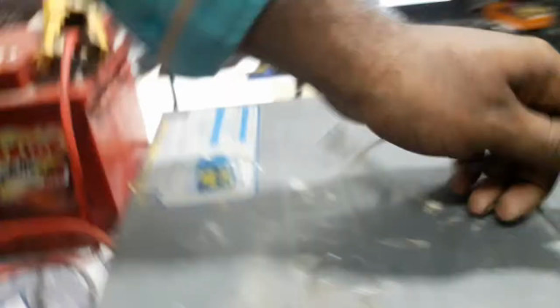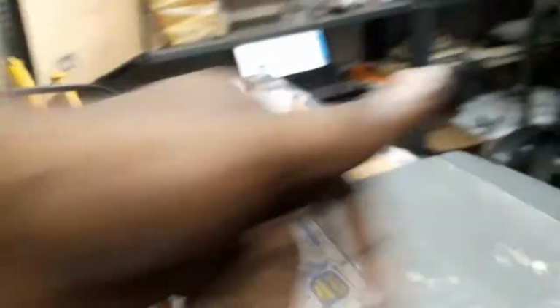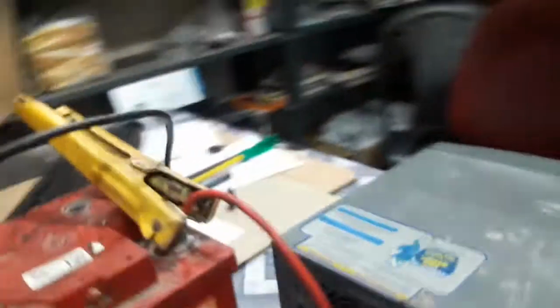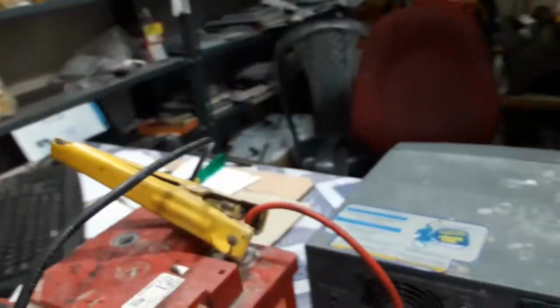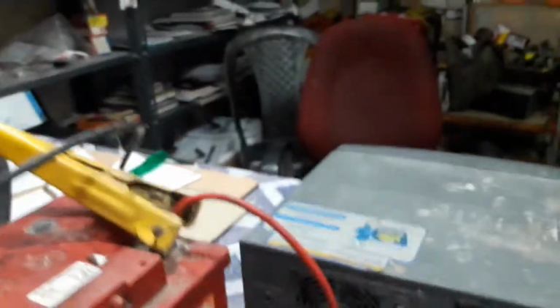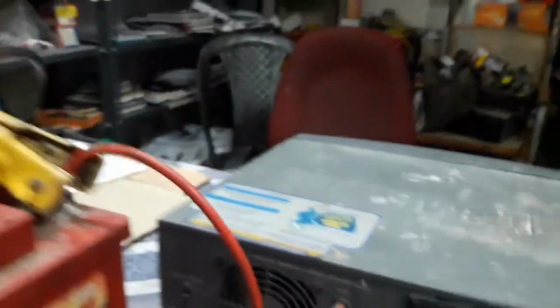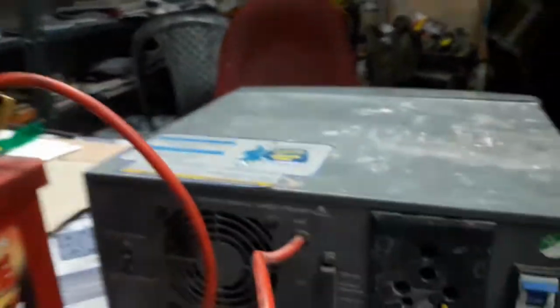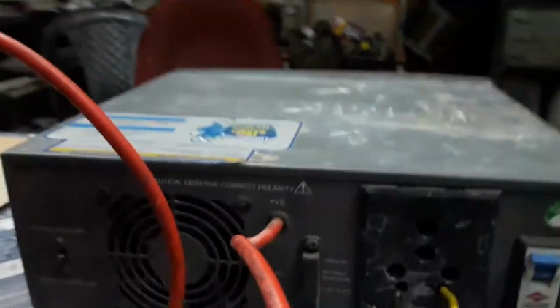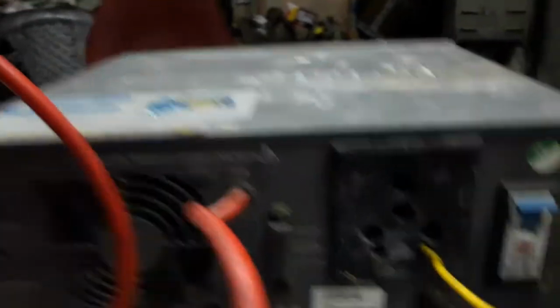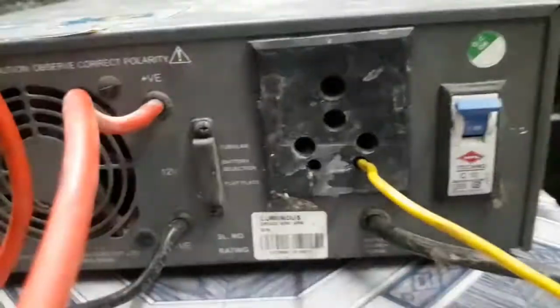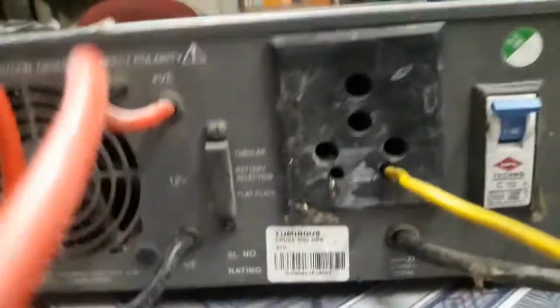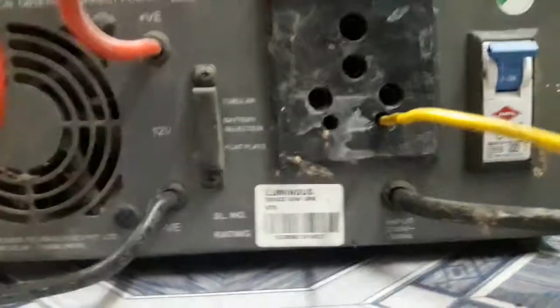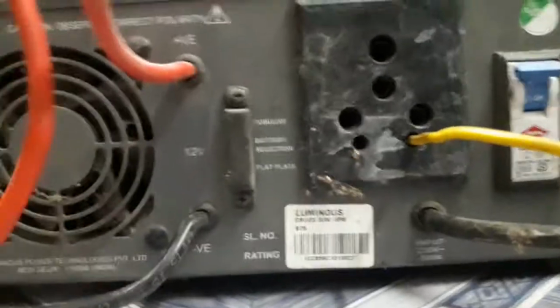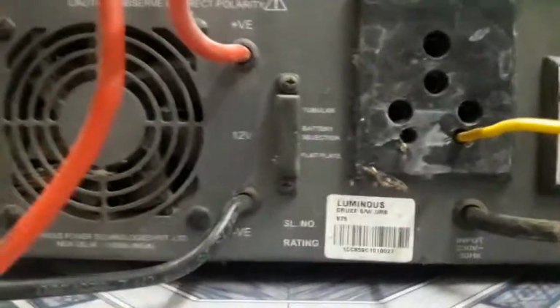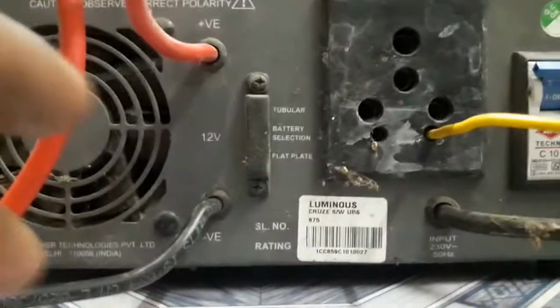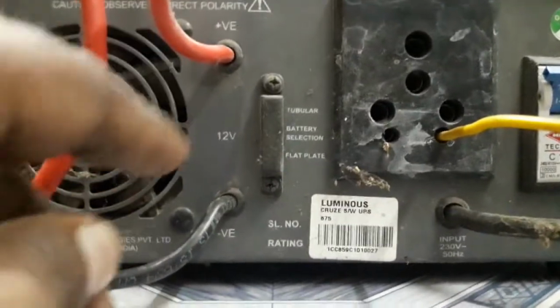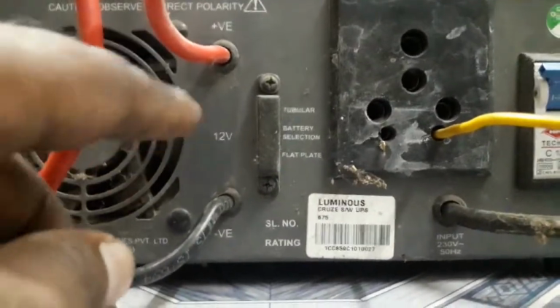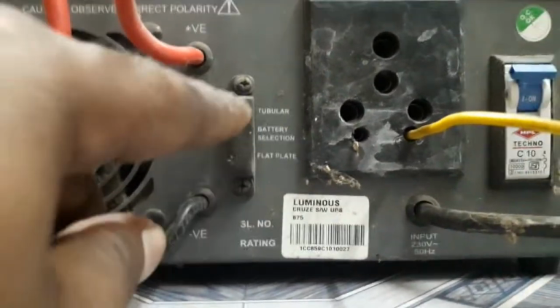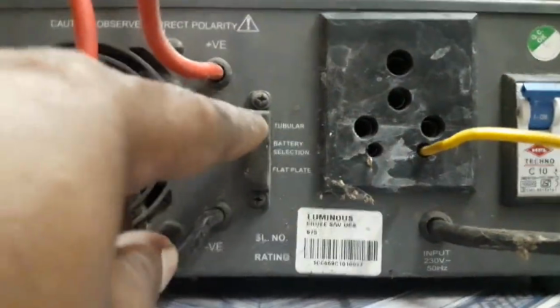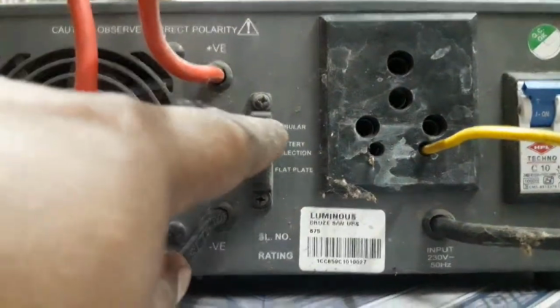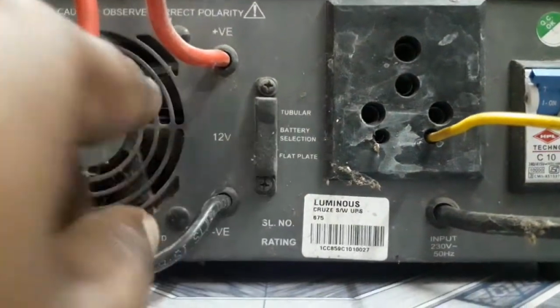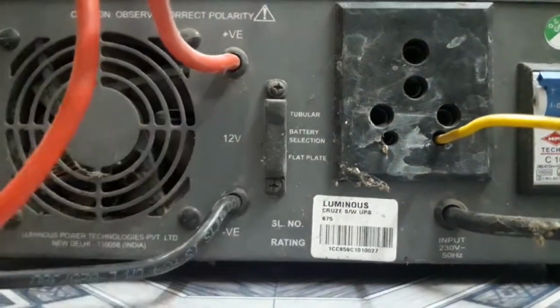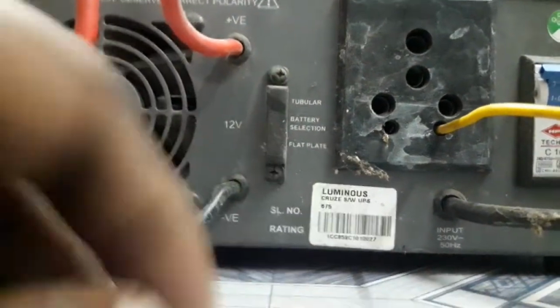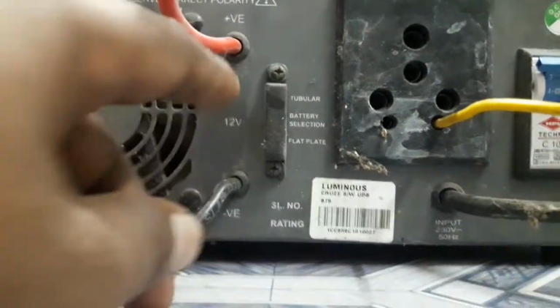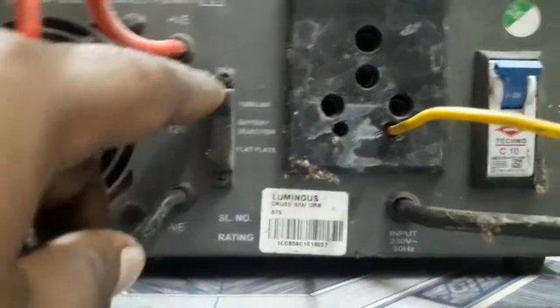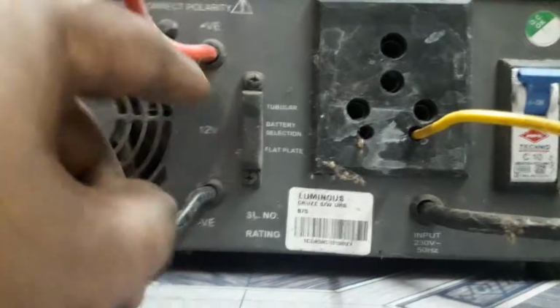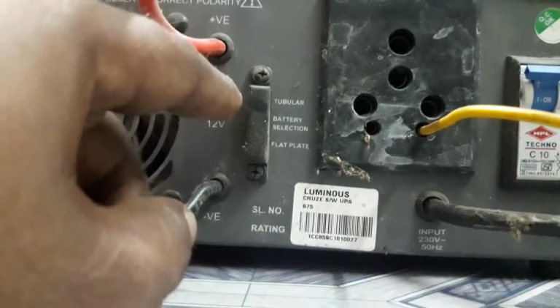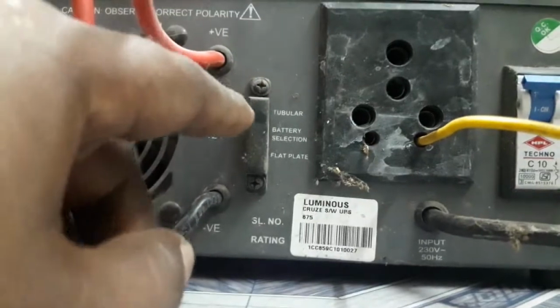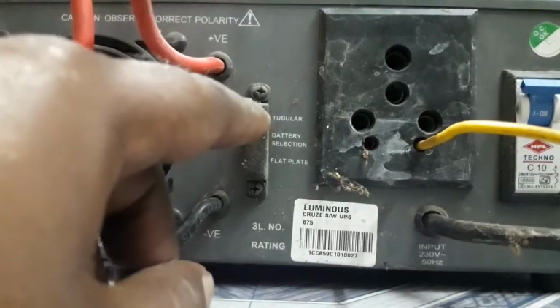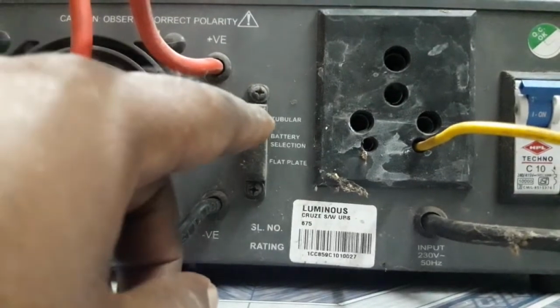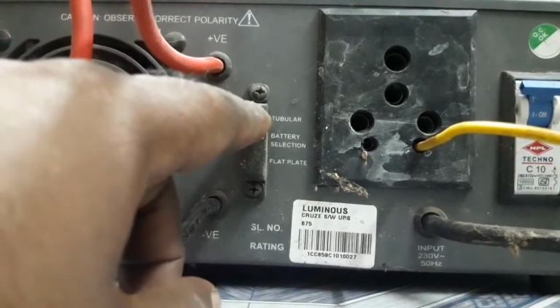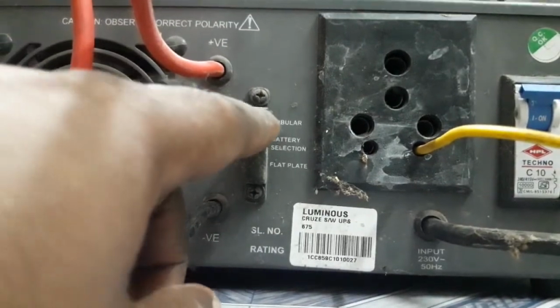There are two sections in charging, and there are three sections. You can use small batteries or a car battery. If you have a long cable bar, you need a small battery — use one that has long enough battery.